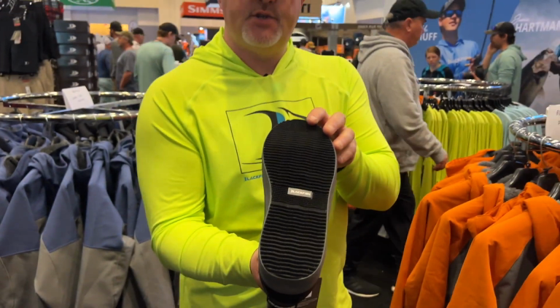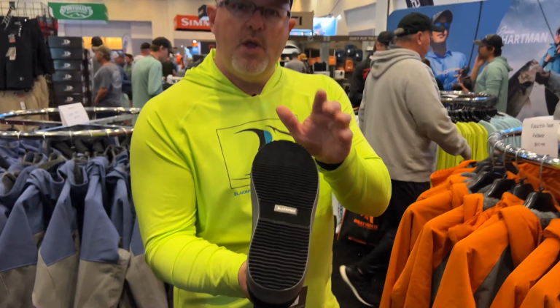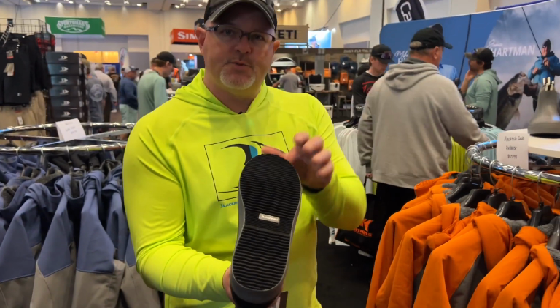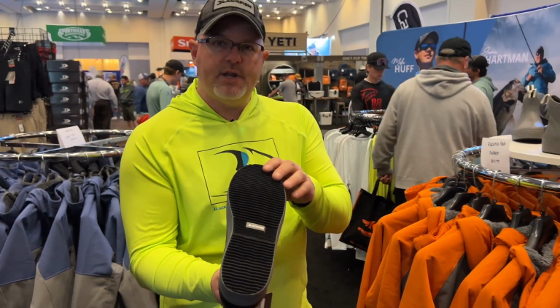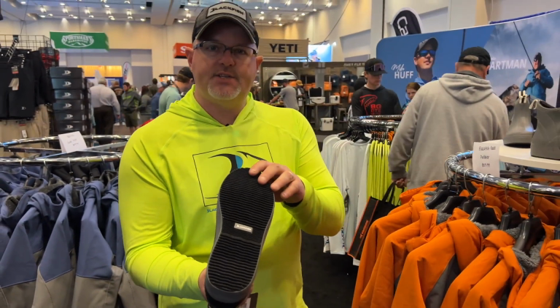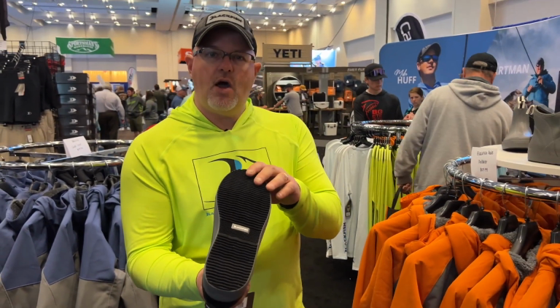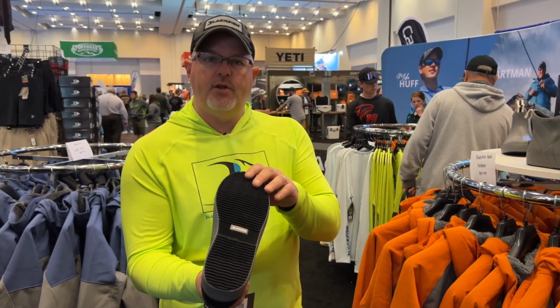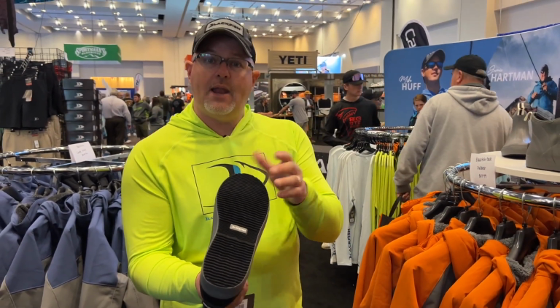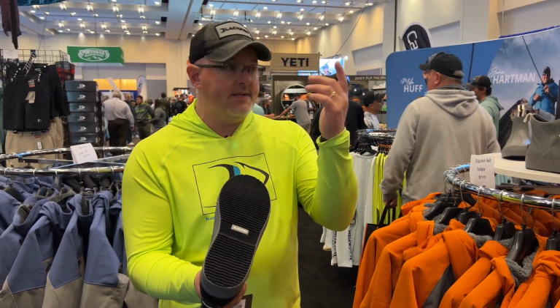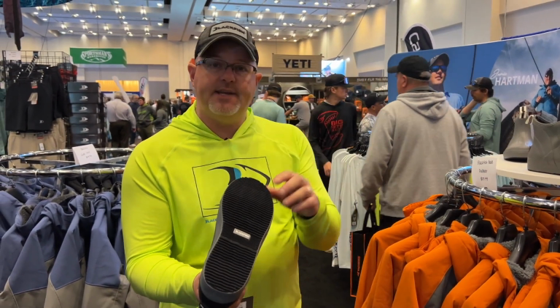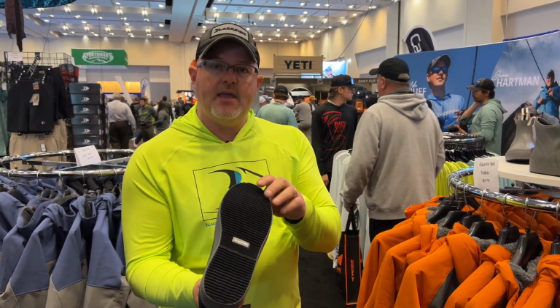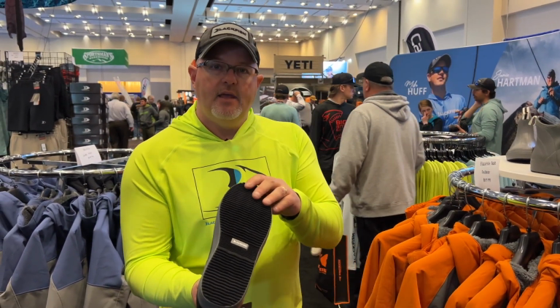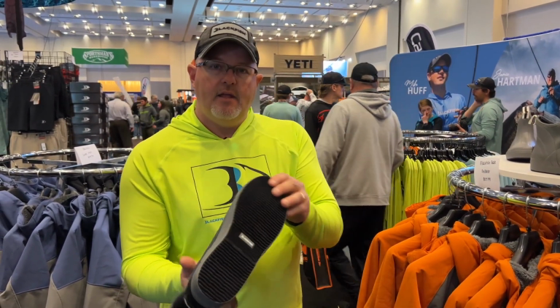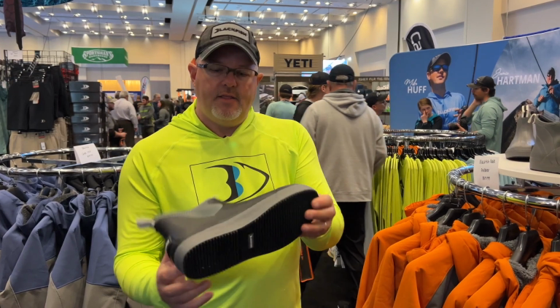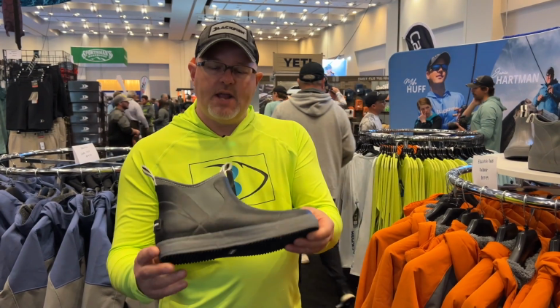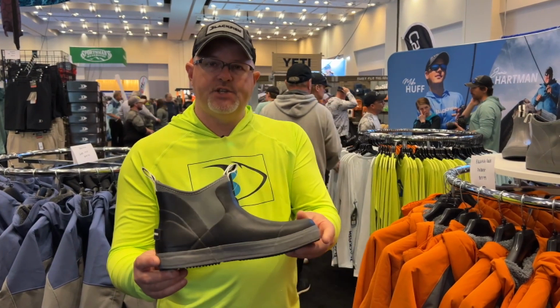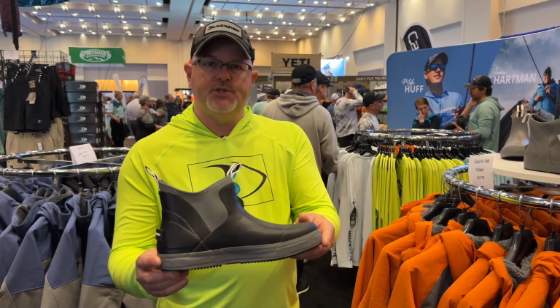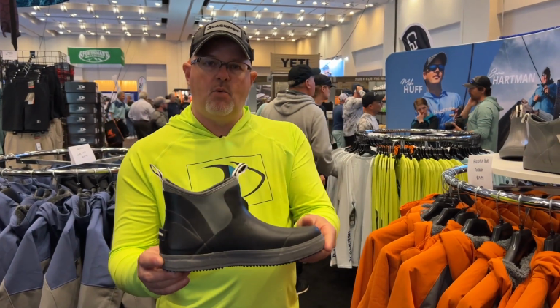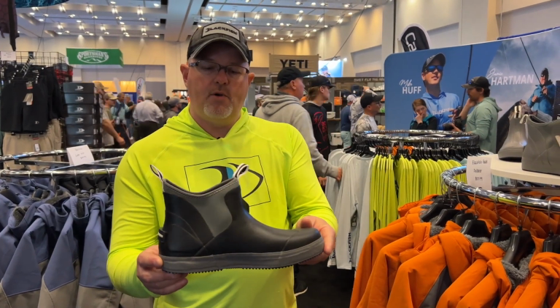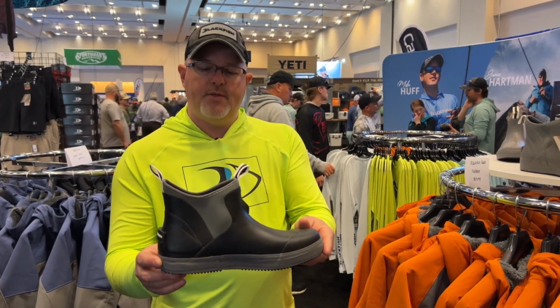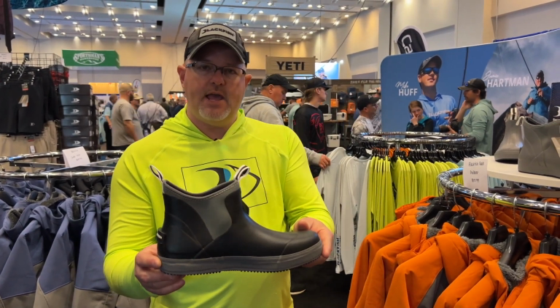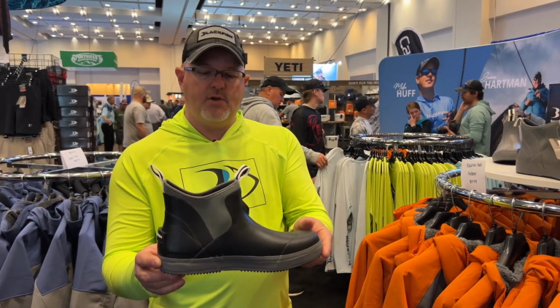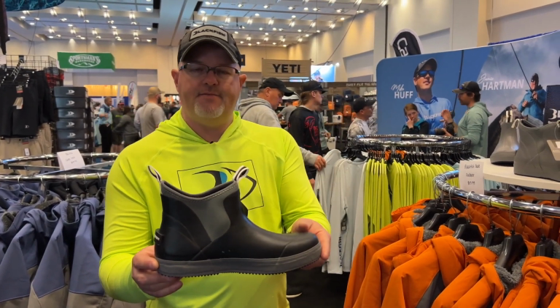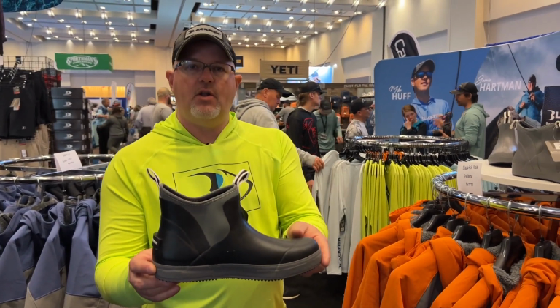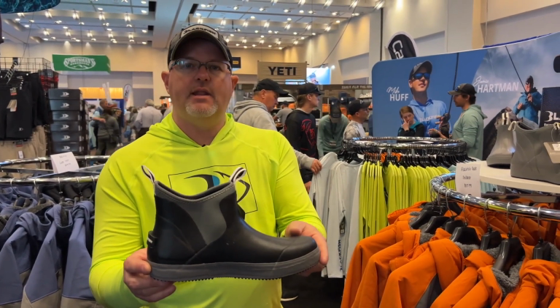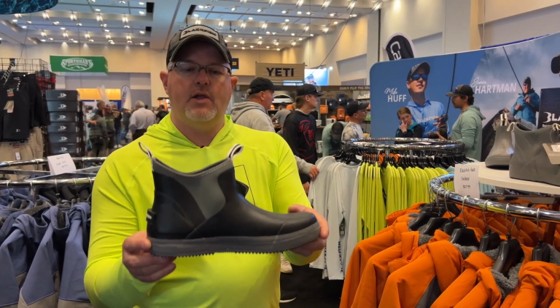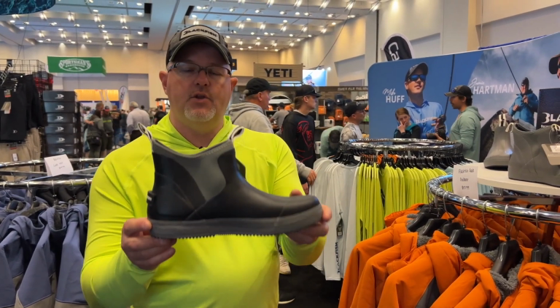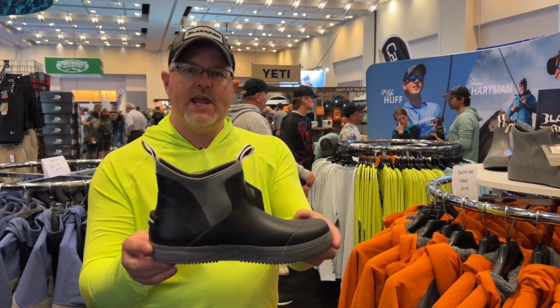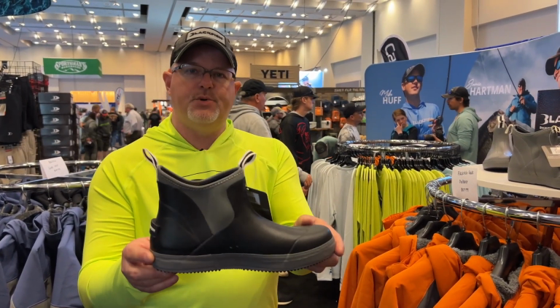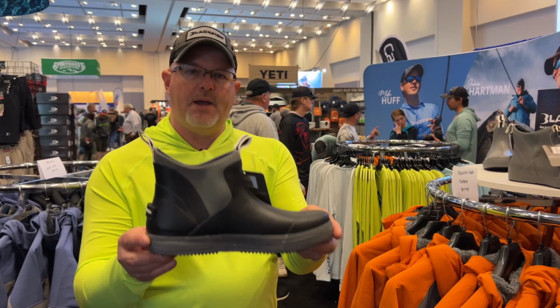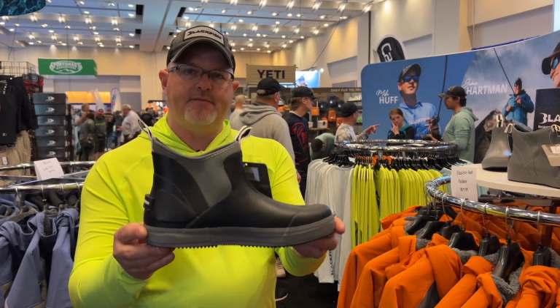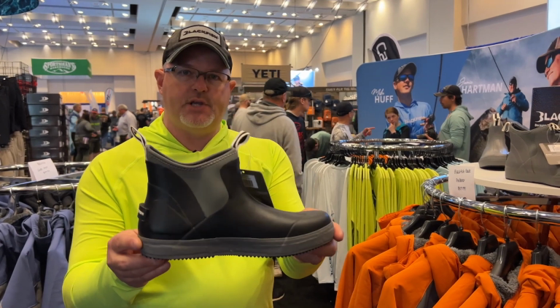So those mornings that start off a little wet, like it did today, that transitions into a warmer weather day — you're going to be fine all day long in the new Rage Boot by Blackfish Gear.